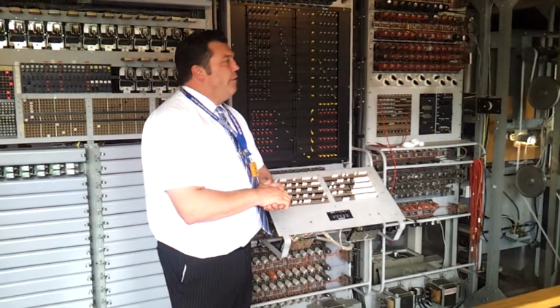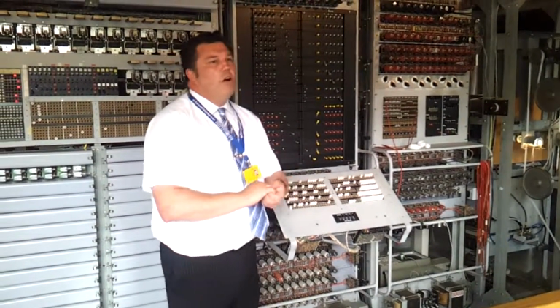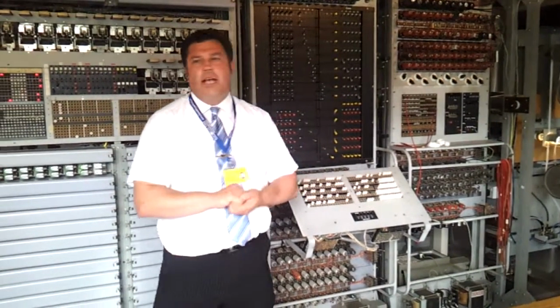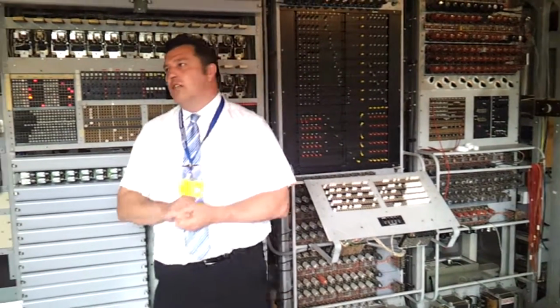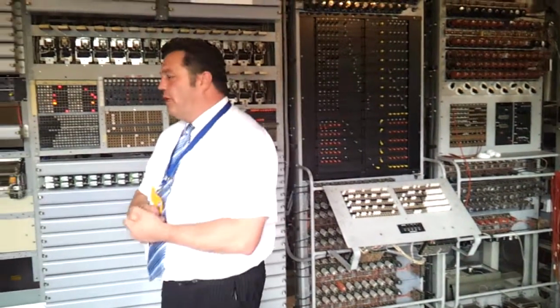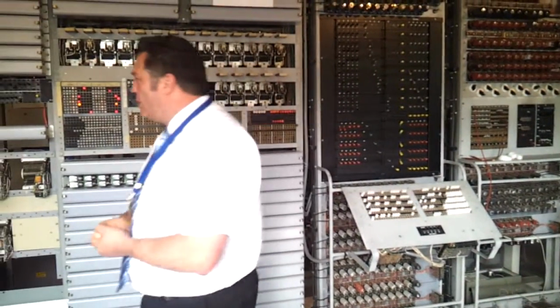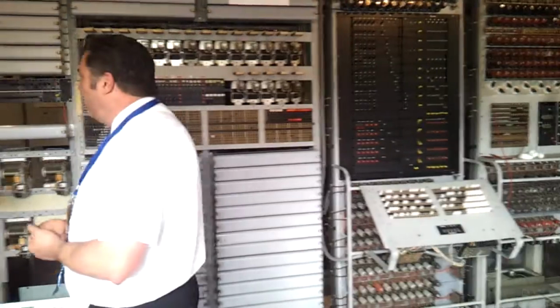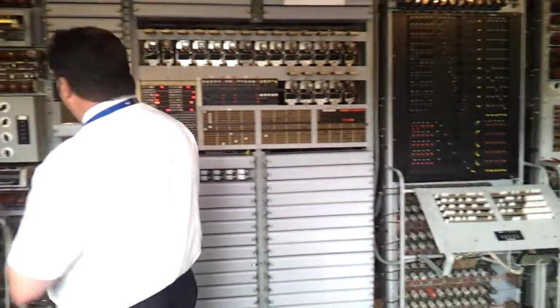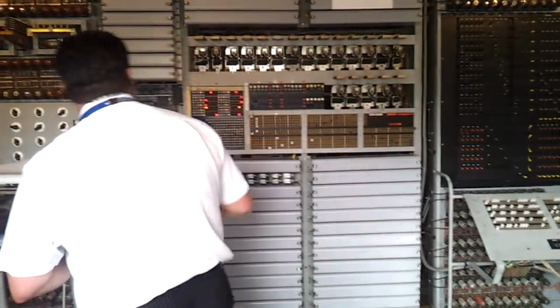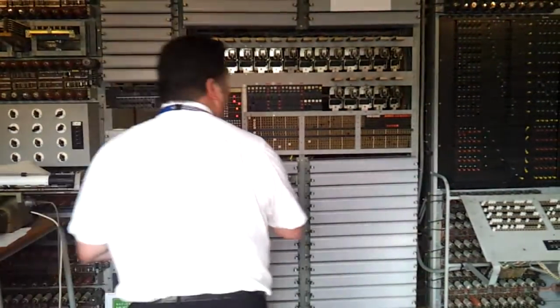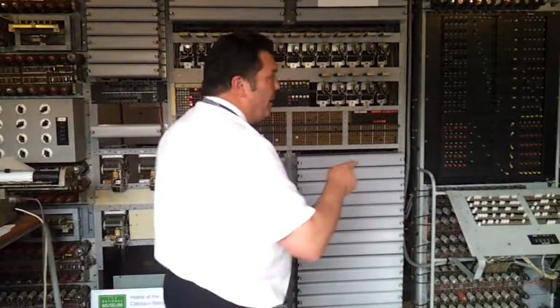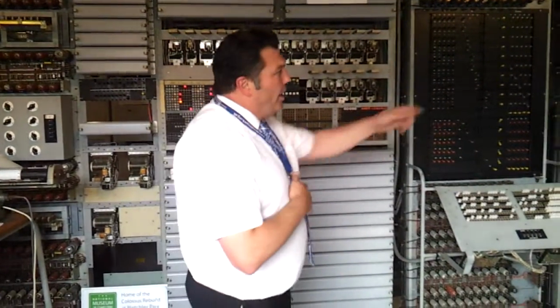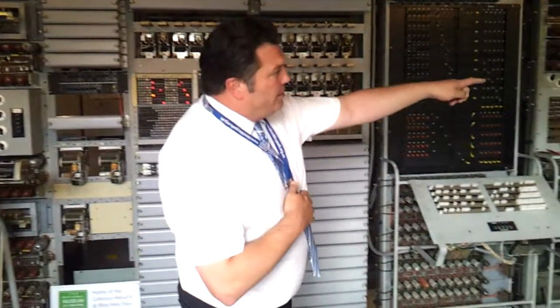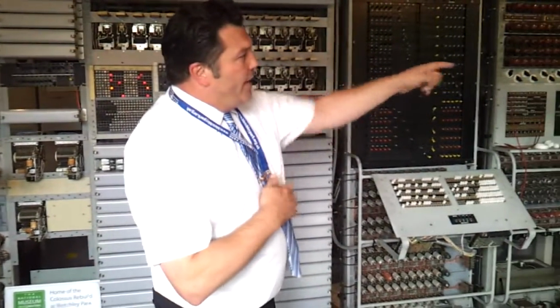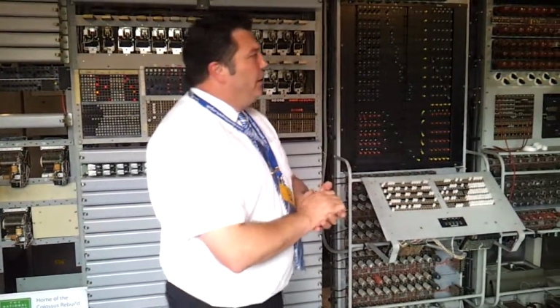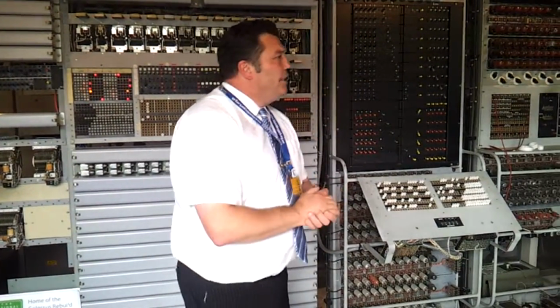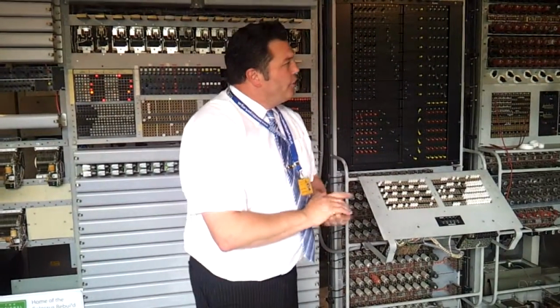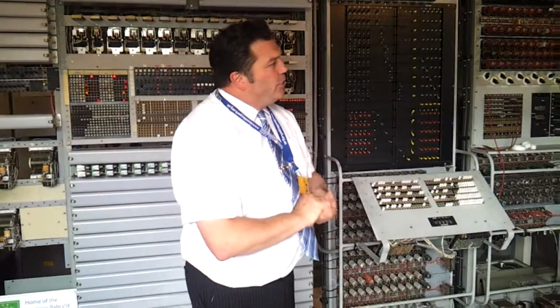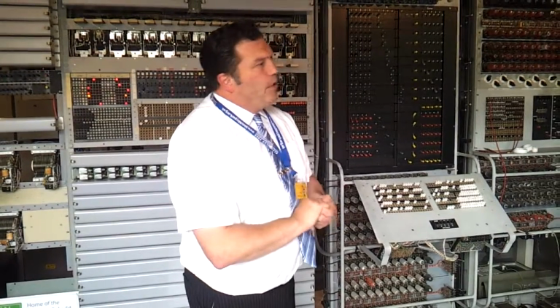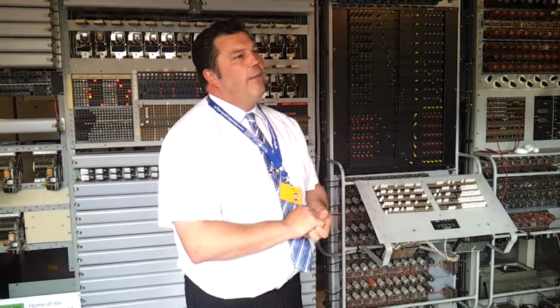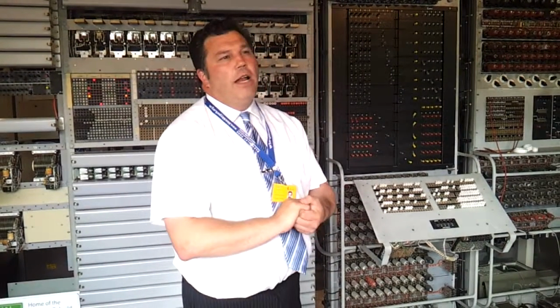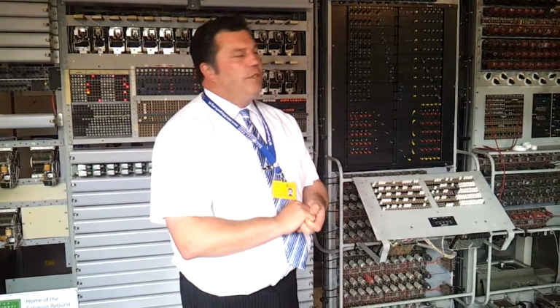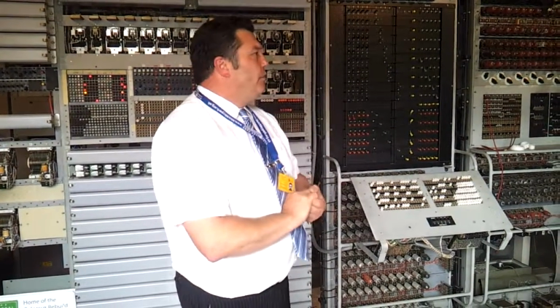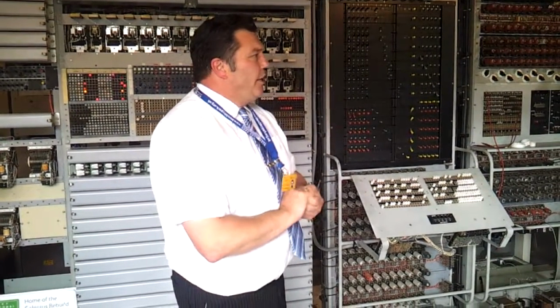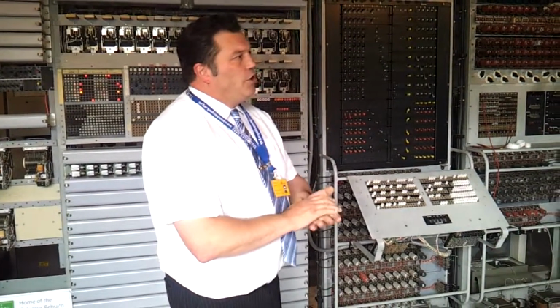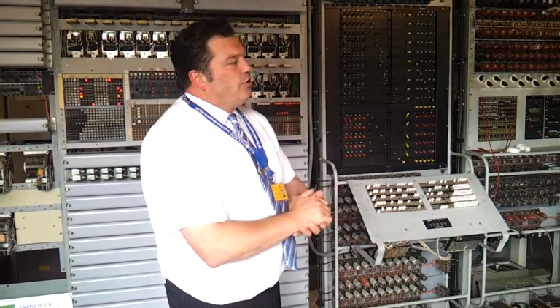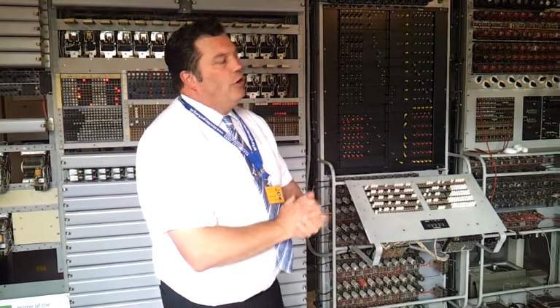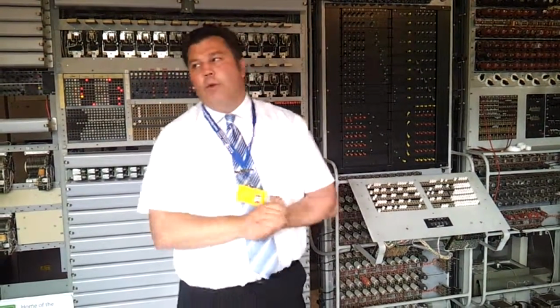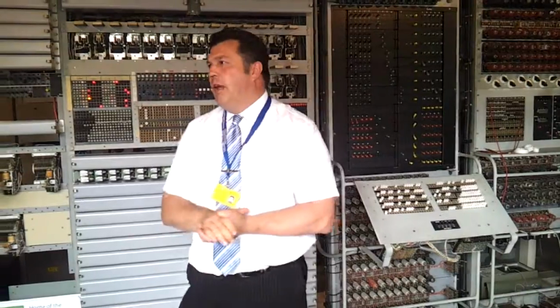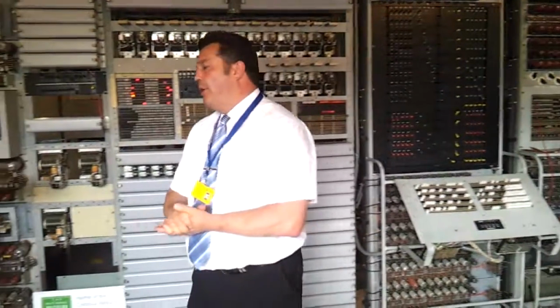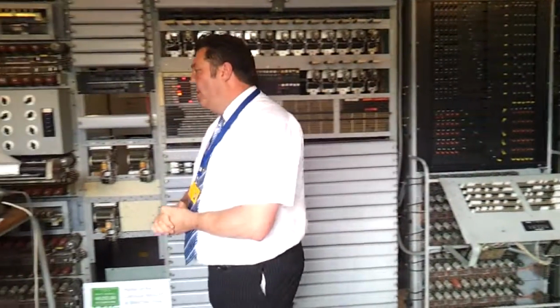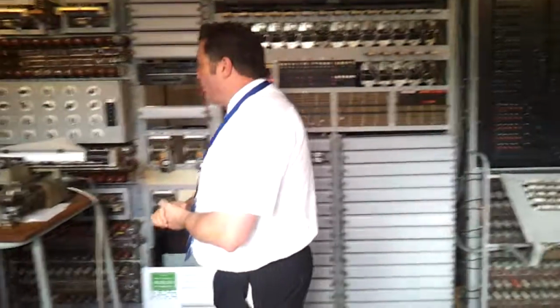If anybody's got any technical questions, please don't ask me! There's a gentleman around here — there he is, Phil — he's part of the rebuild team, and if anybody's got any detailed technical questions, I'm sure Phil would be really happy to help. Thank you.